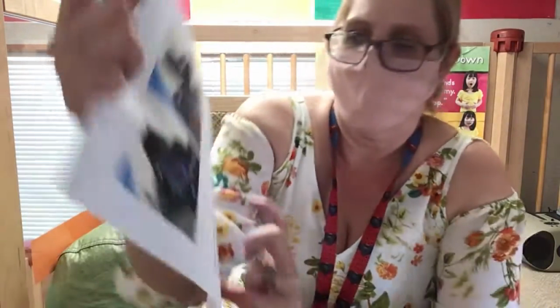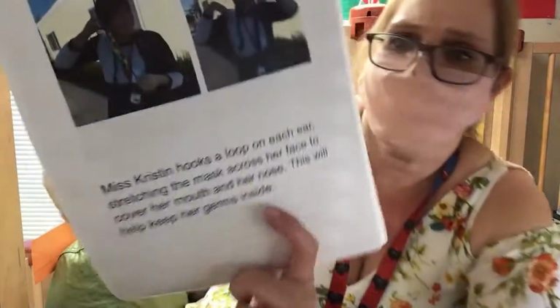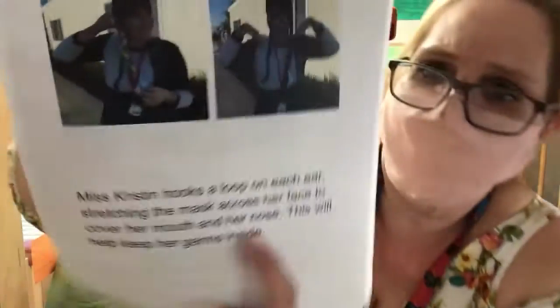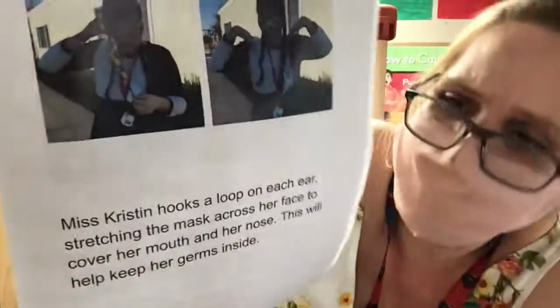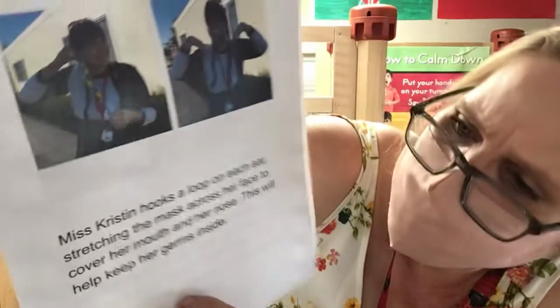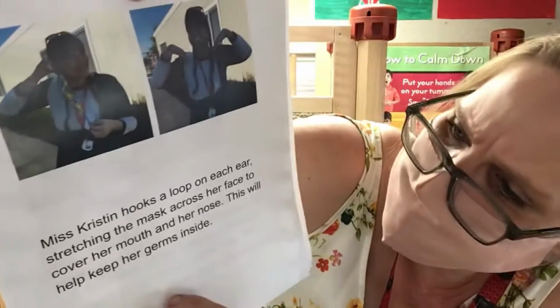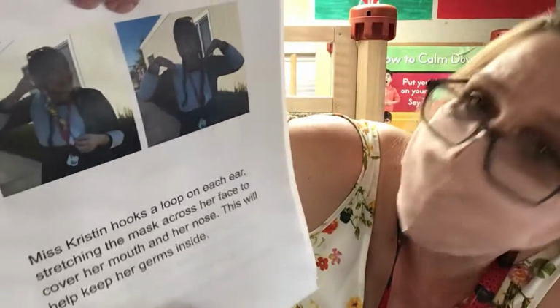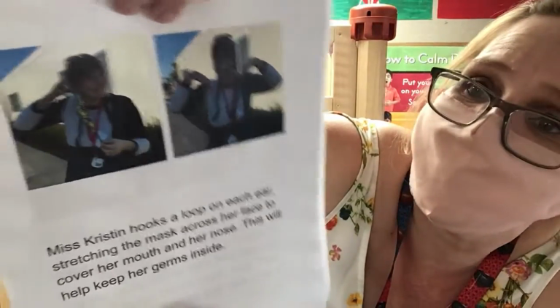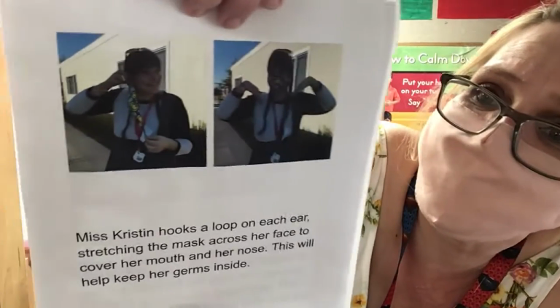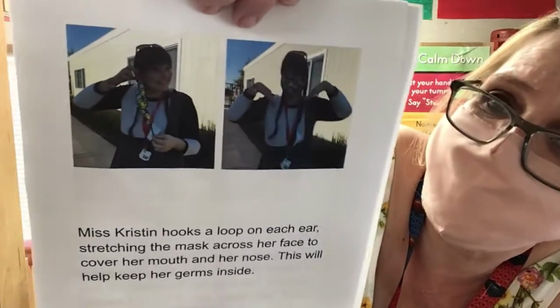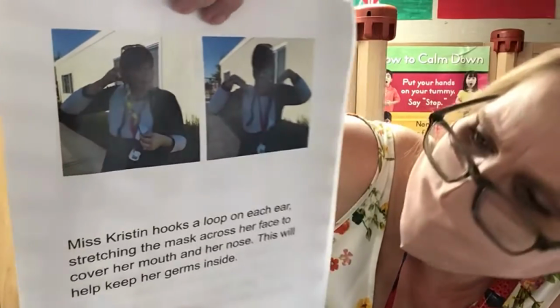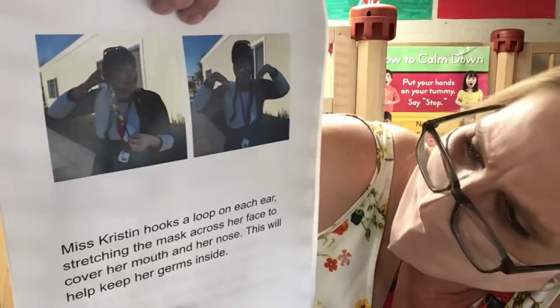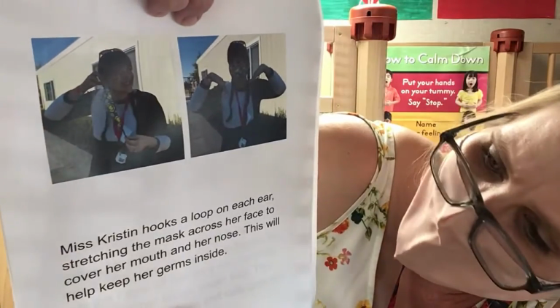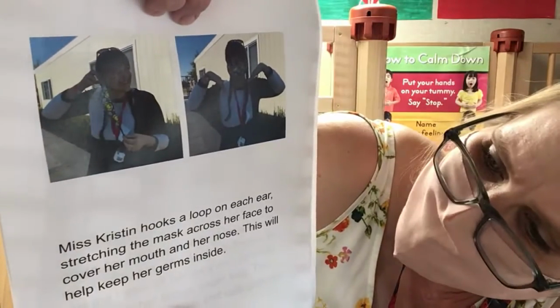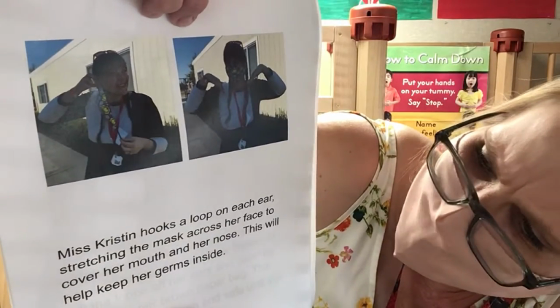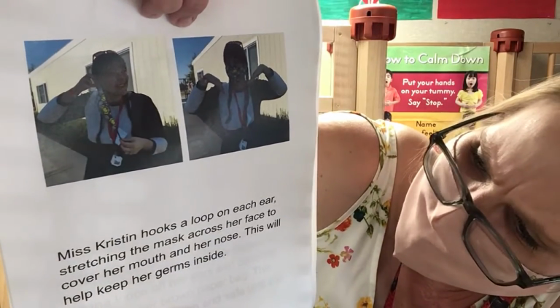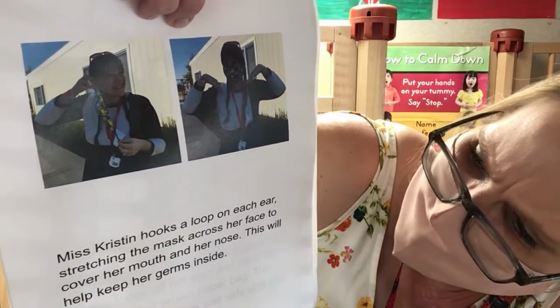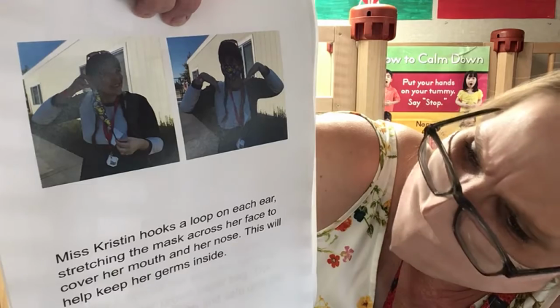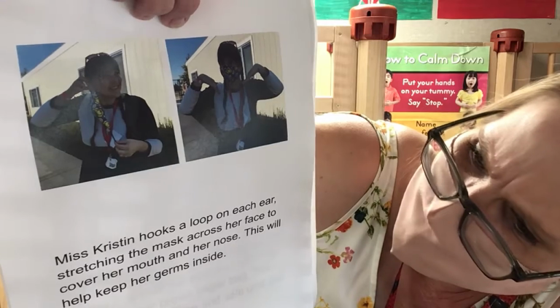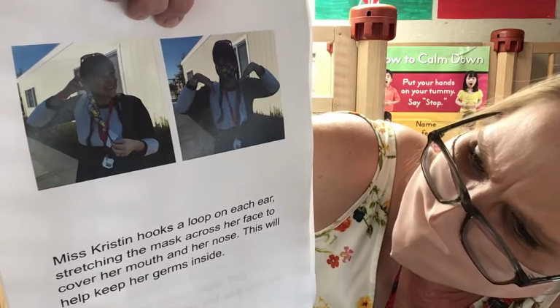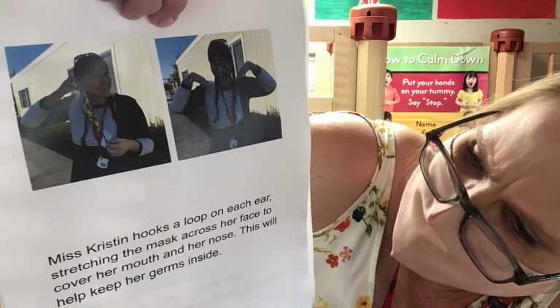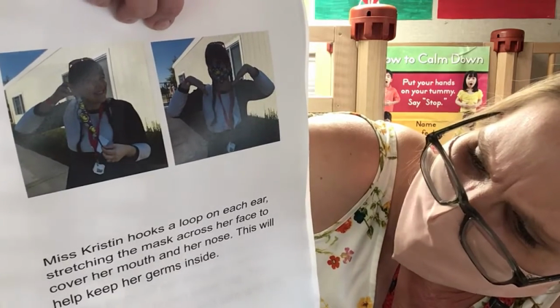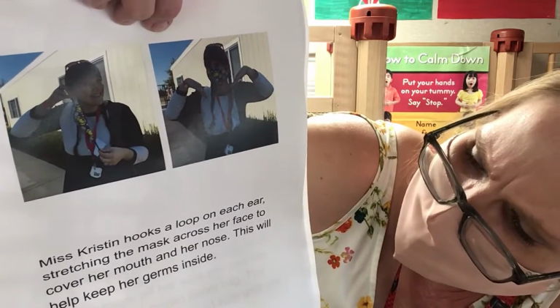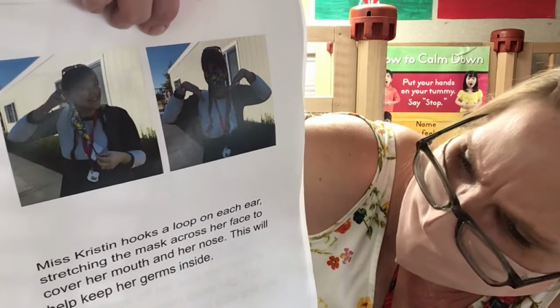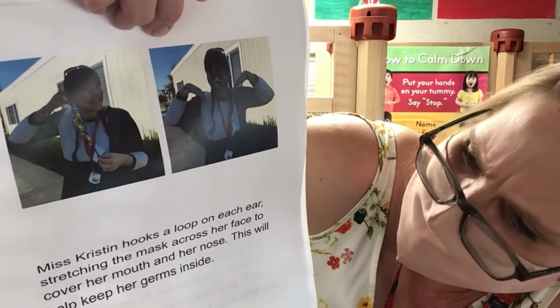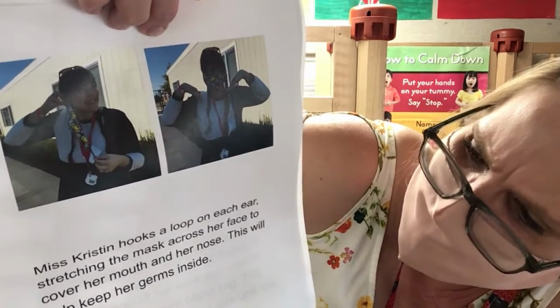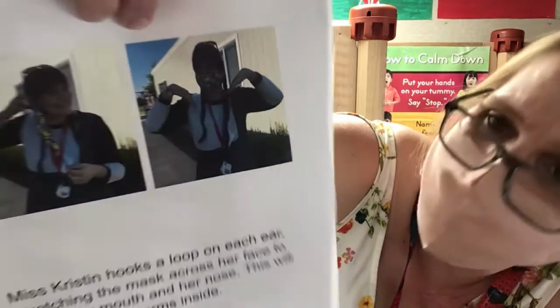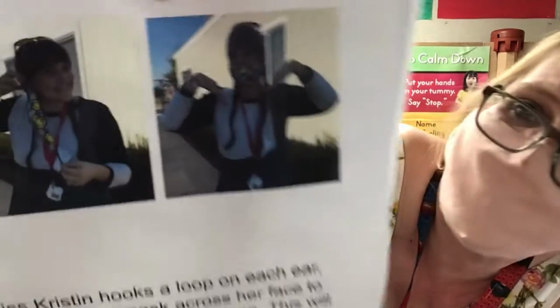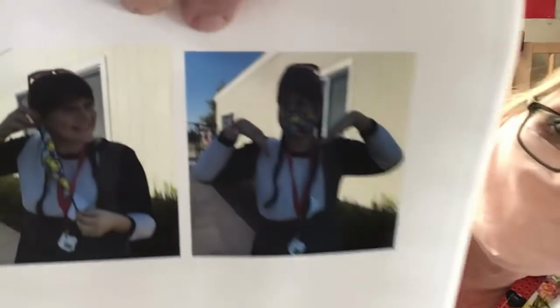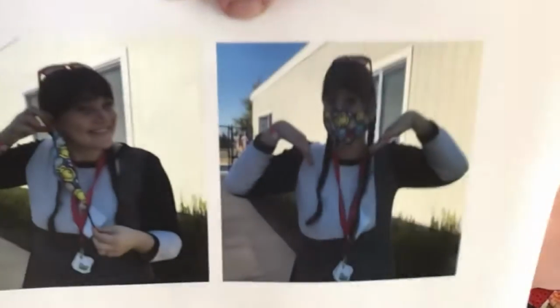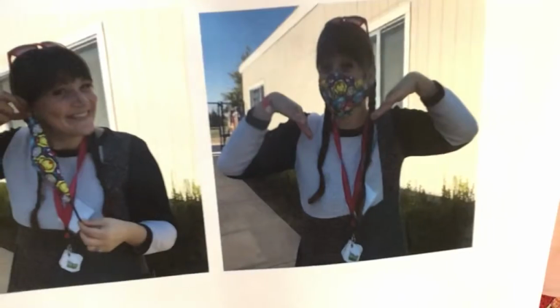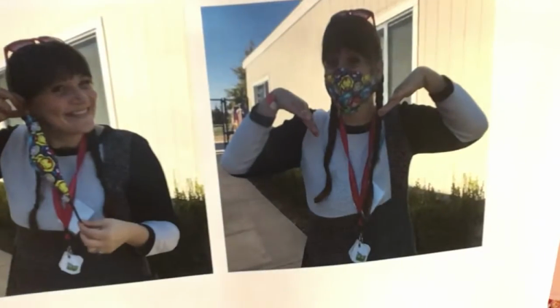Miss Kristen hooks a loop on each ear, stretching the mask across her face to cover her mouth and her nose. This will help keep the germs inside.